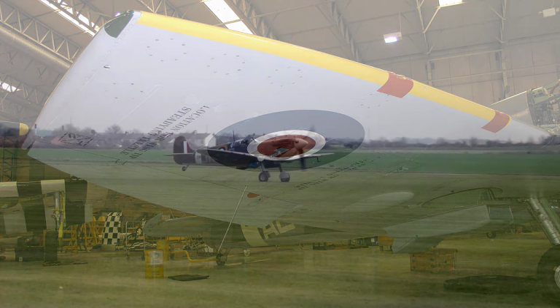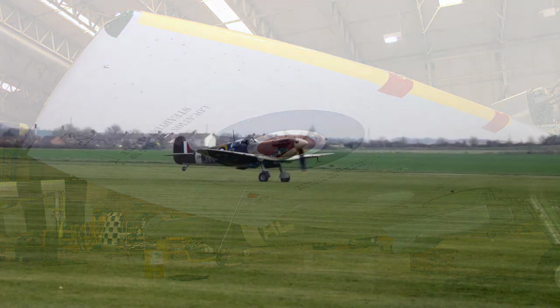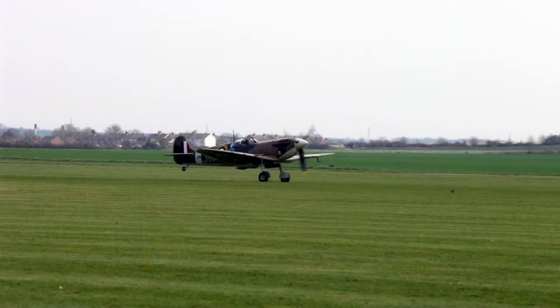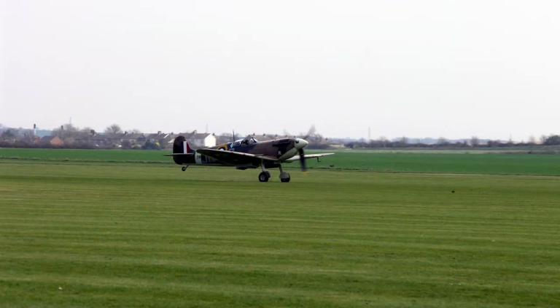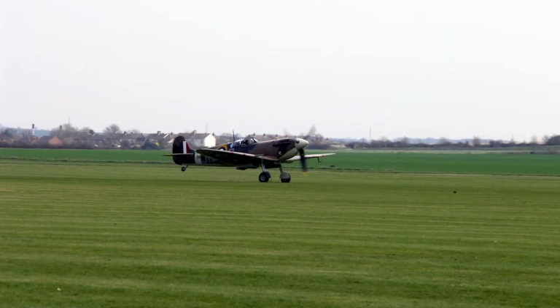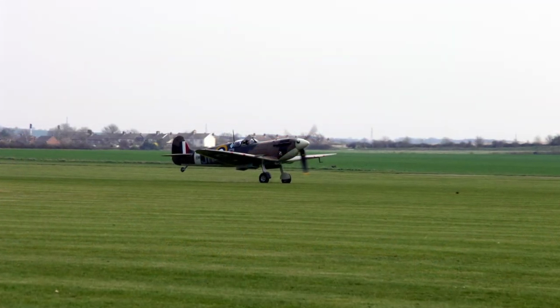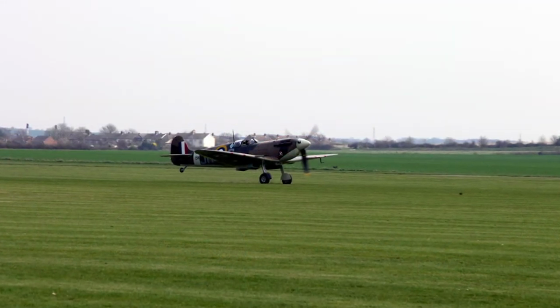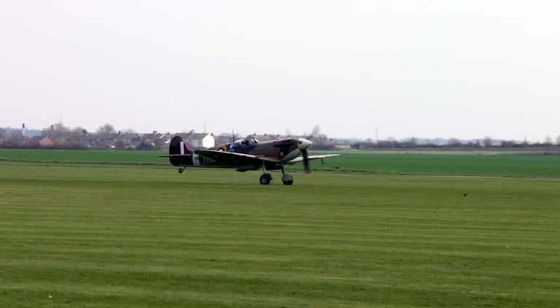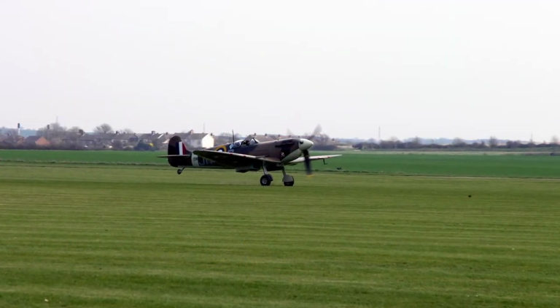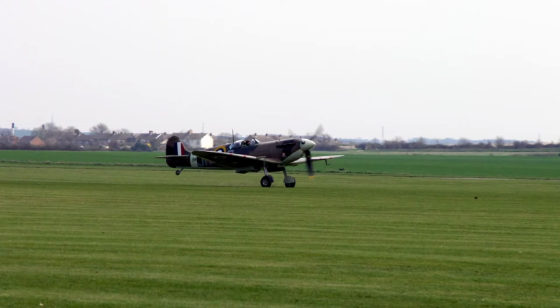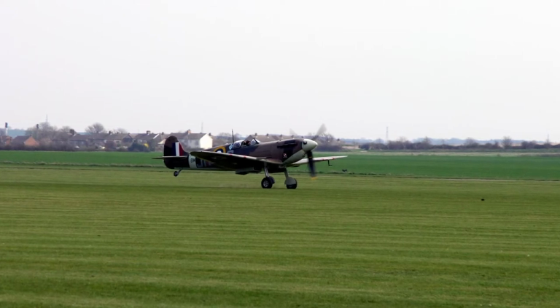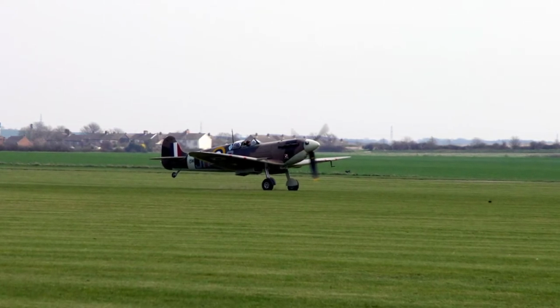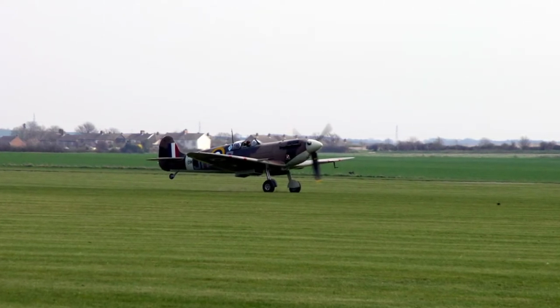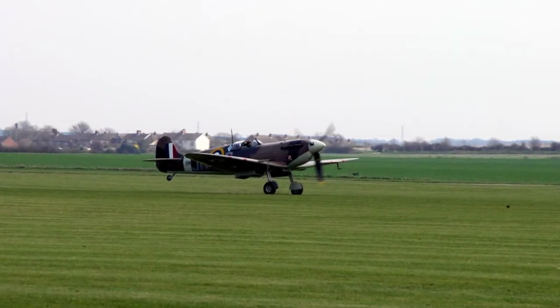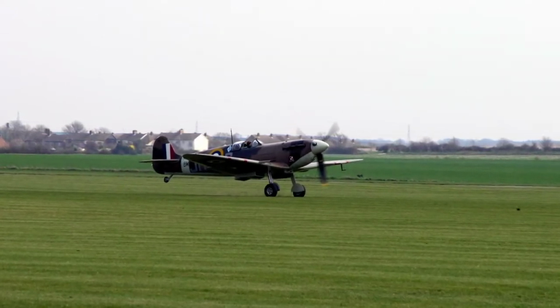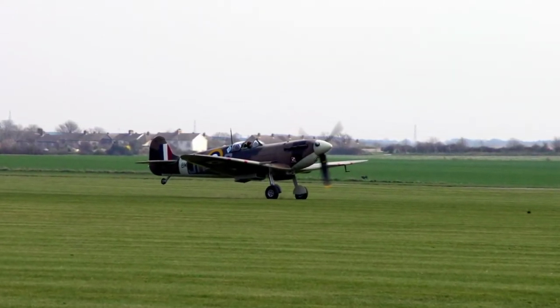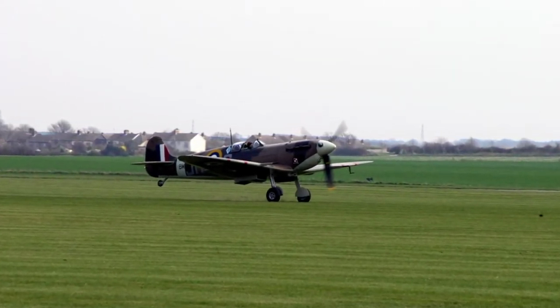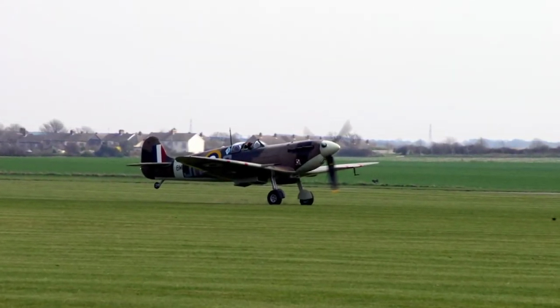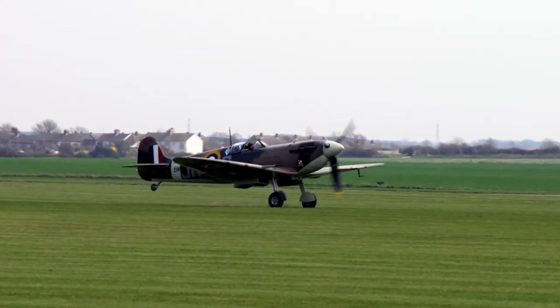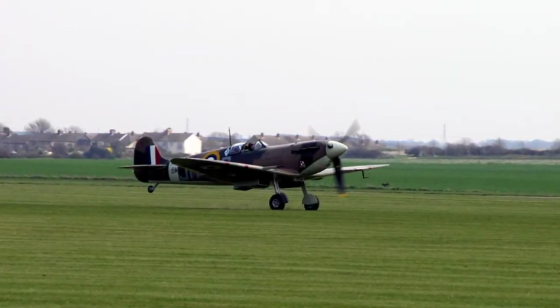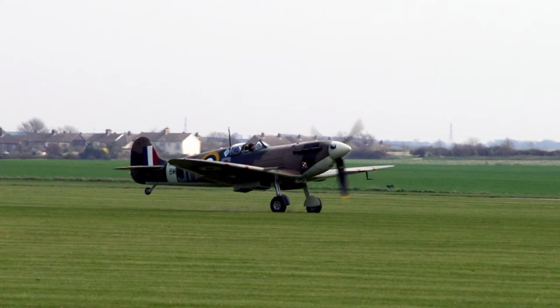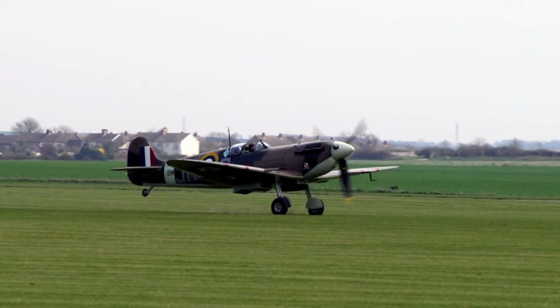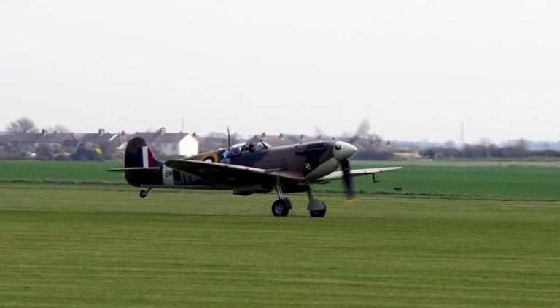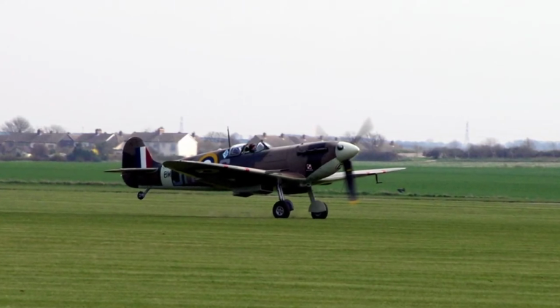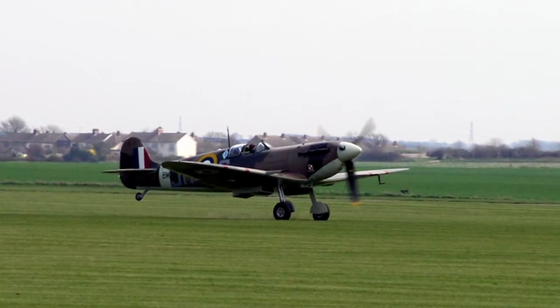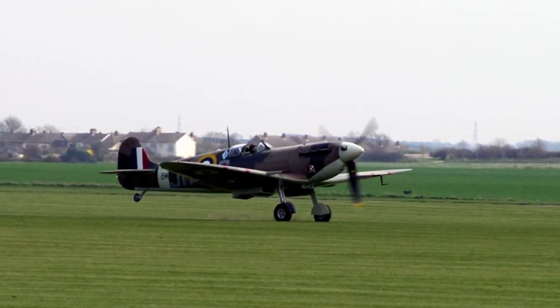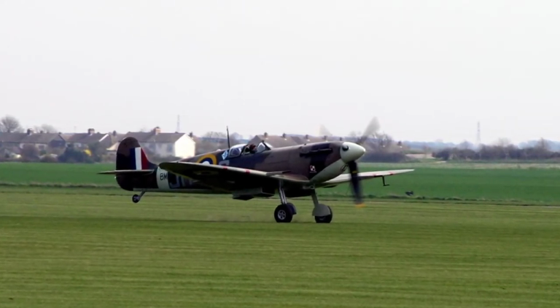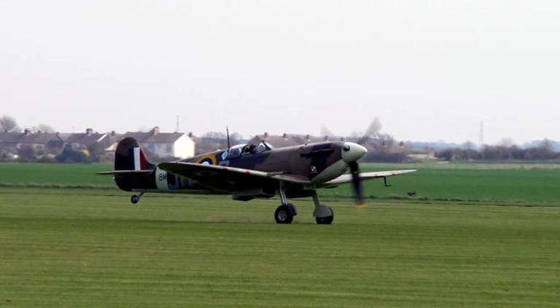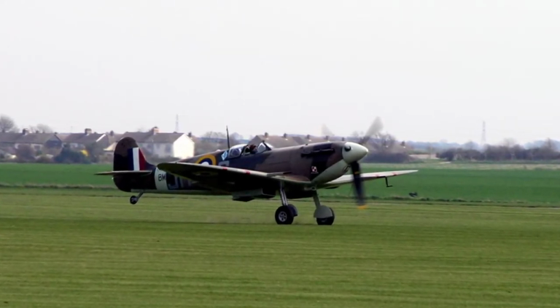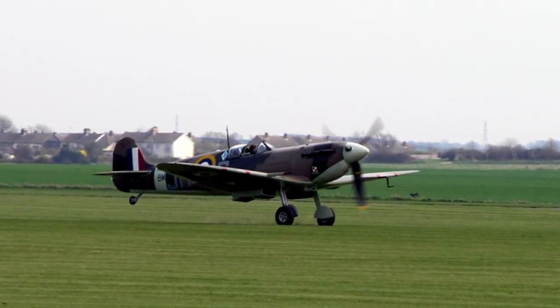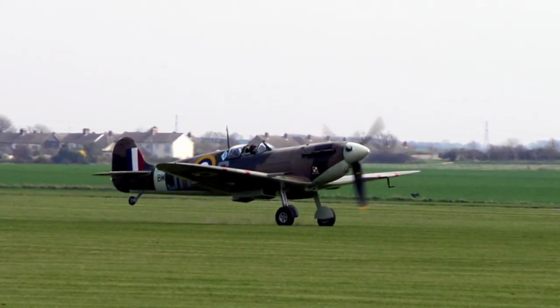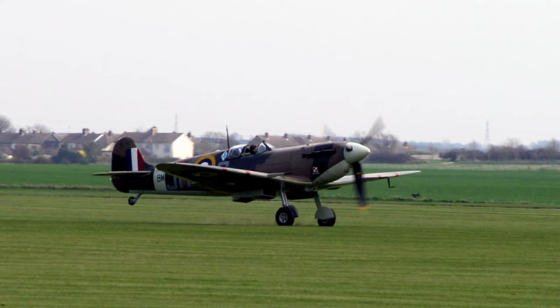However, the Spitfire Mark V served with distinction throughout the war and with many air forces, and with around 6,464 aircraft manufactured was the most numerous Spitfire variant produced.